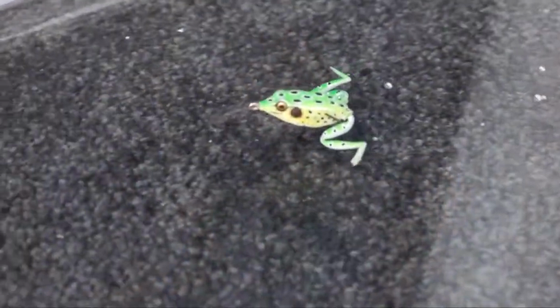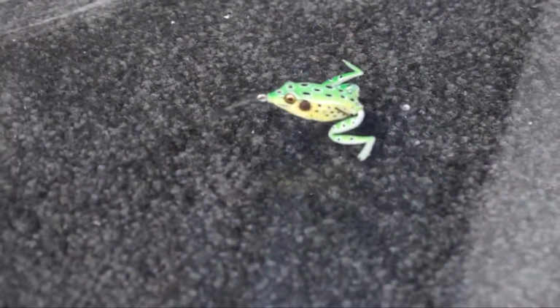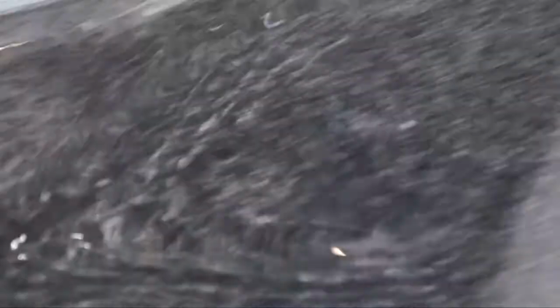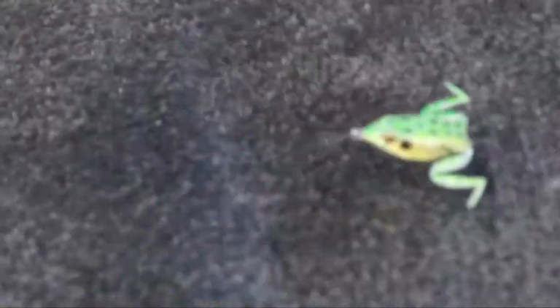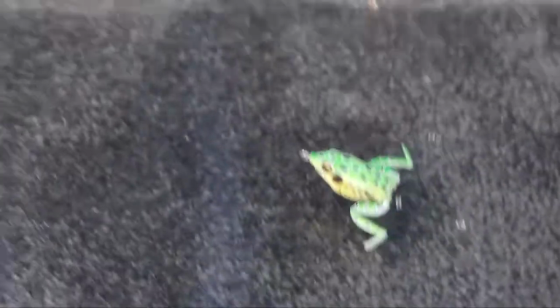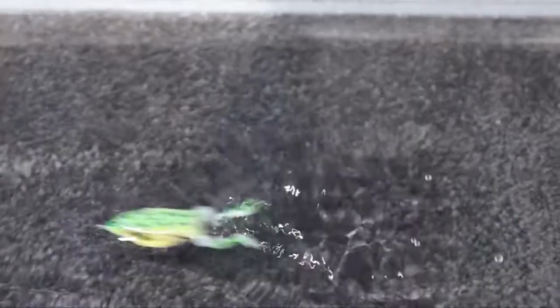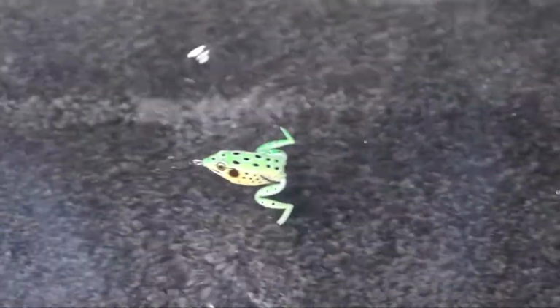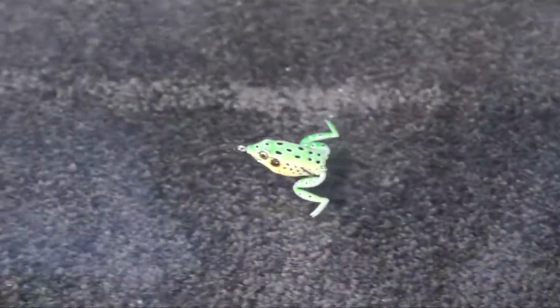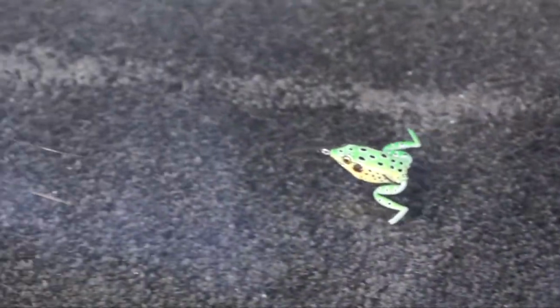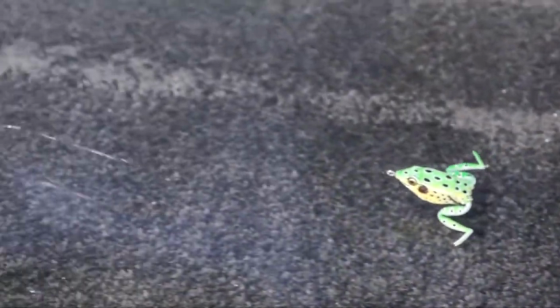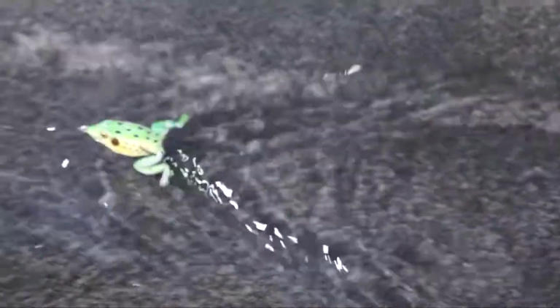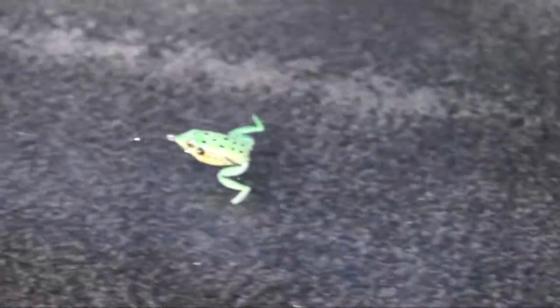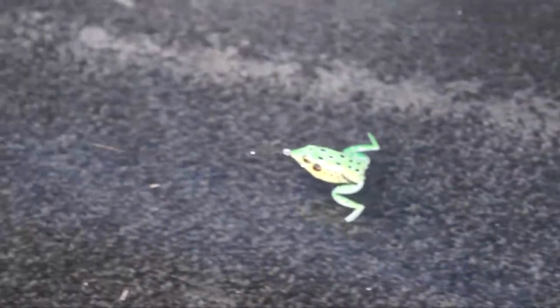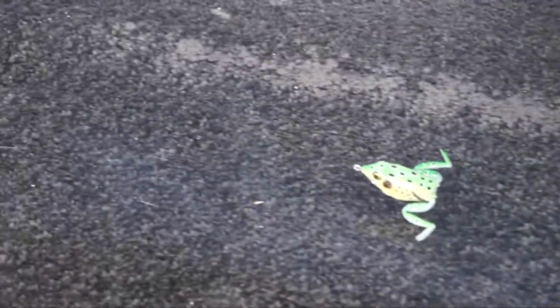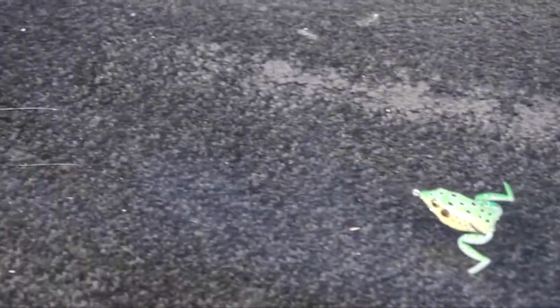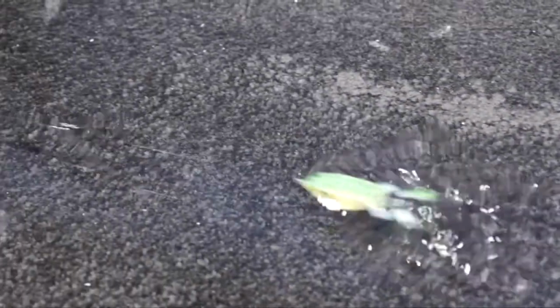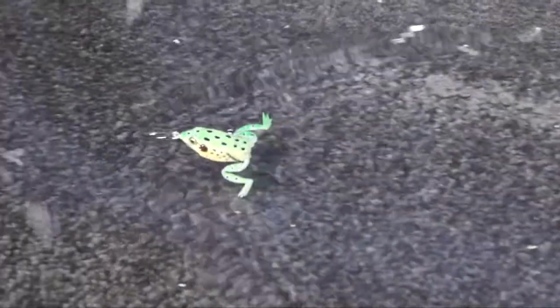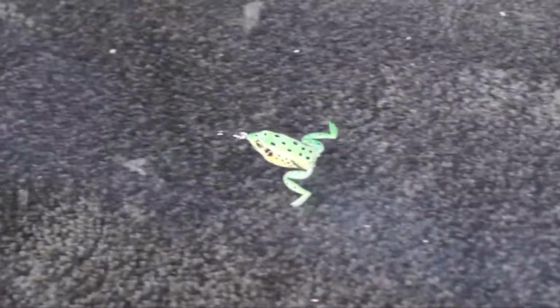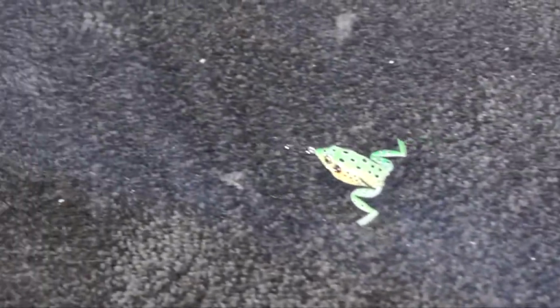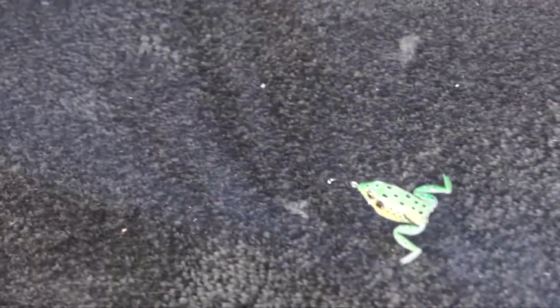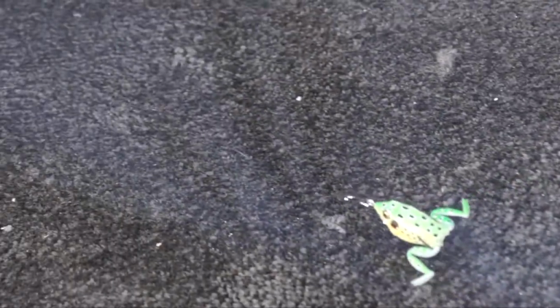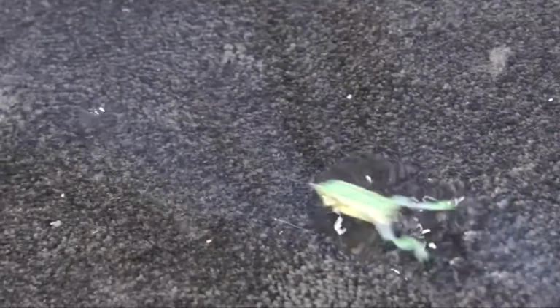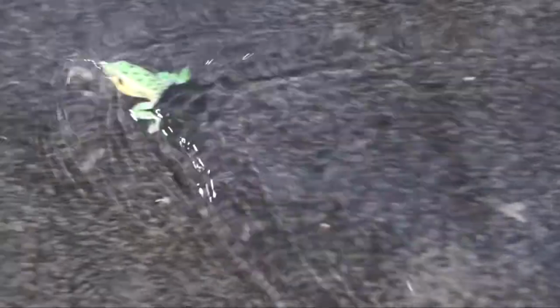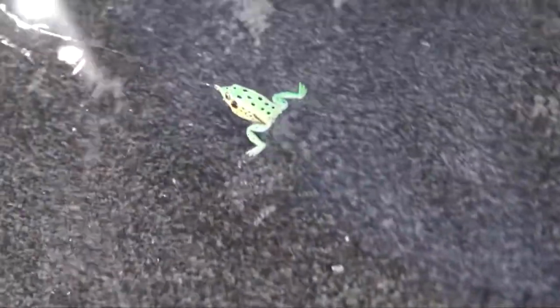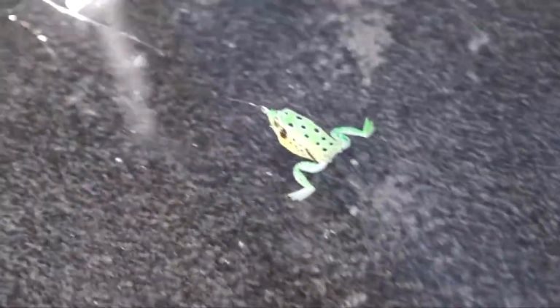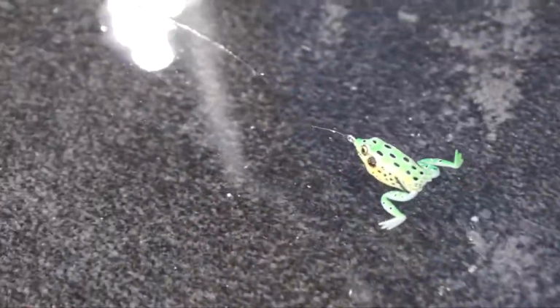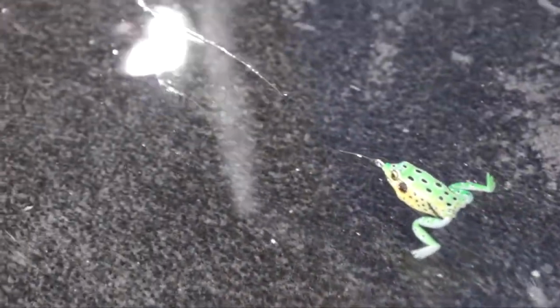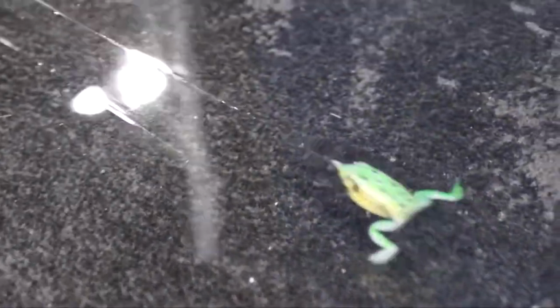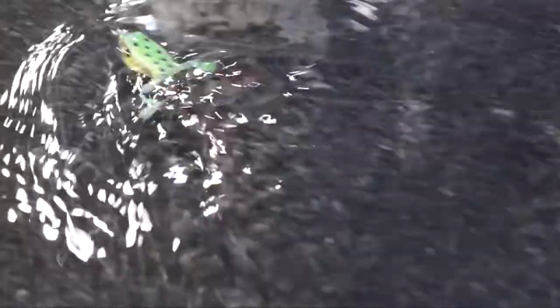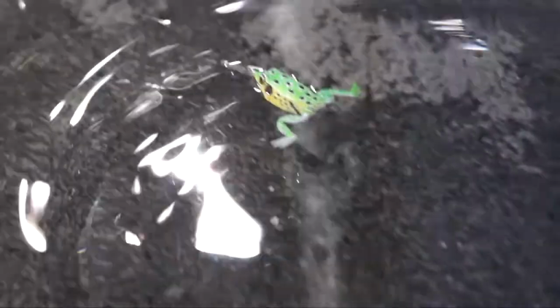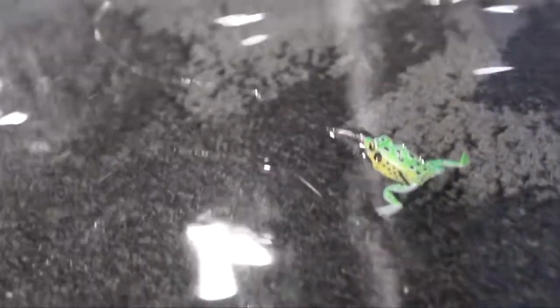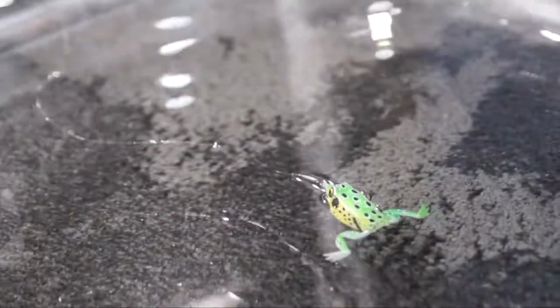The Pocket Frog and Lunker Frog have a great natural stop-and-go action. When the bass see this in the water — even in crystal clear water — they have no idea that it's not a real frog.